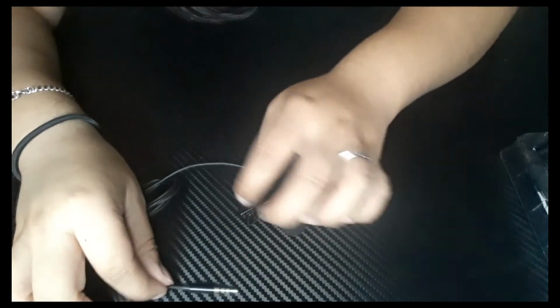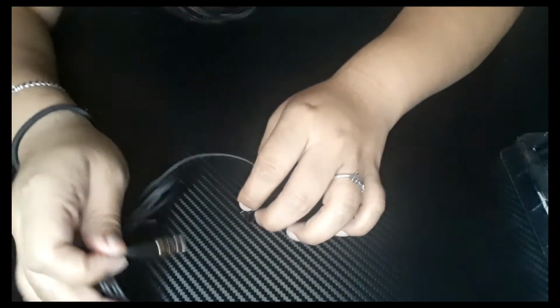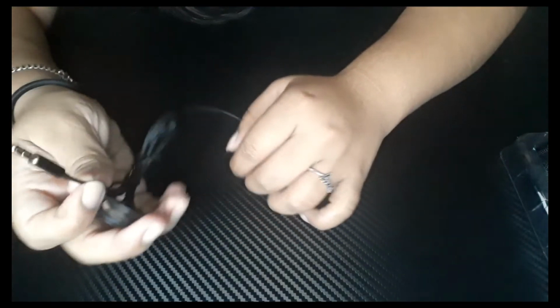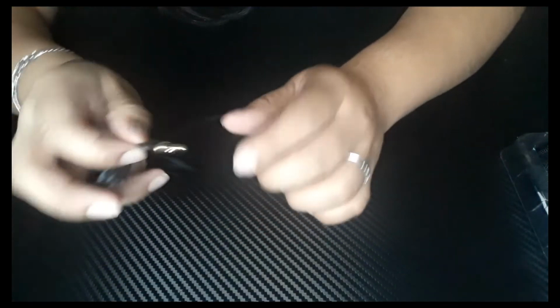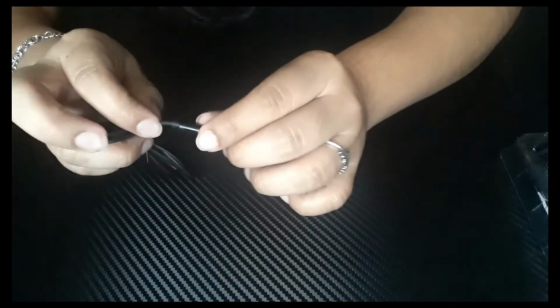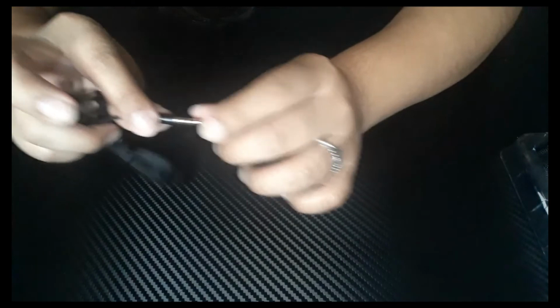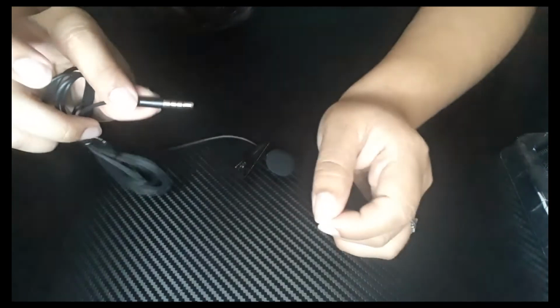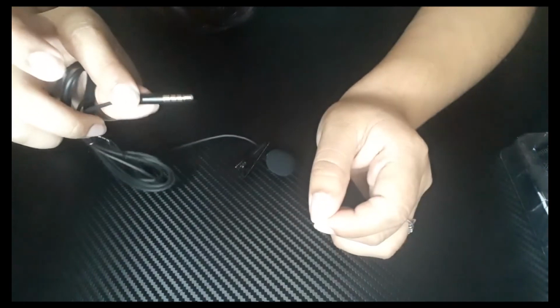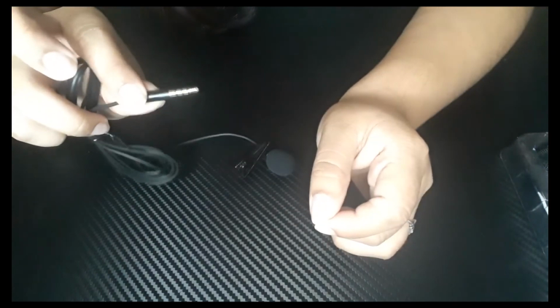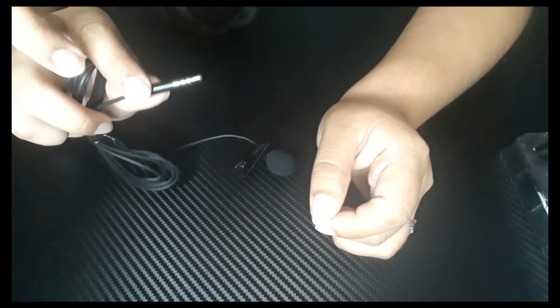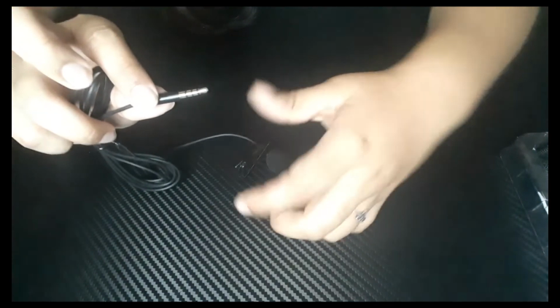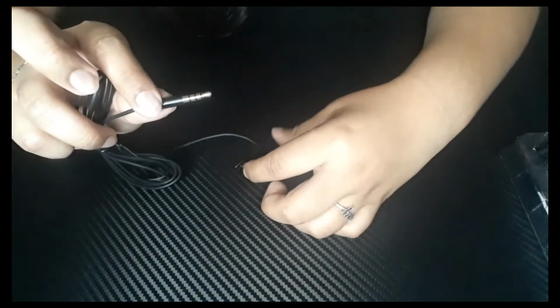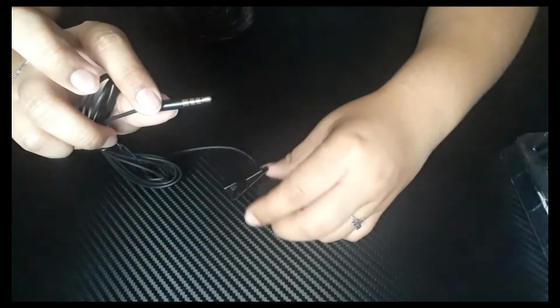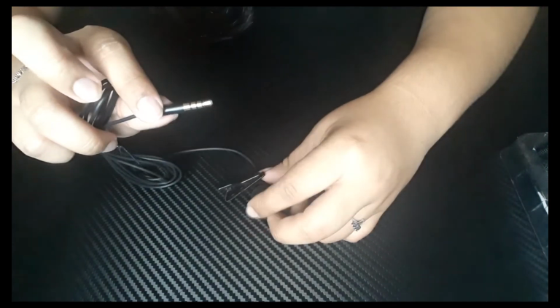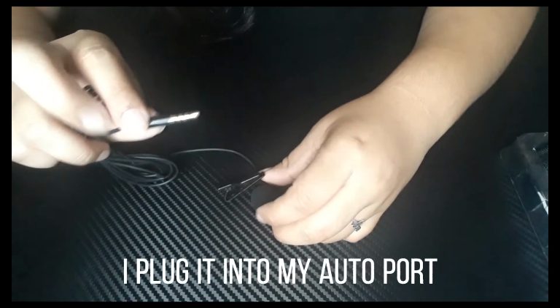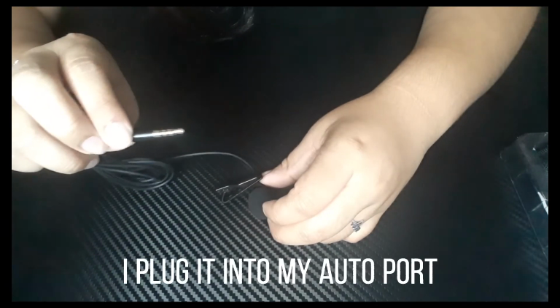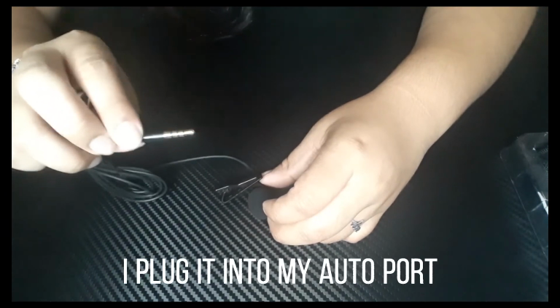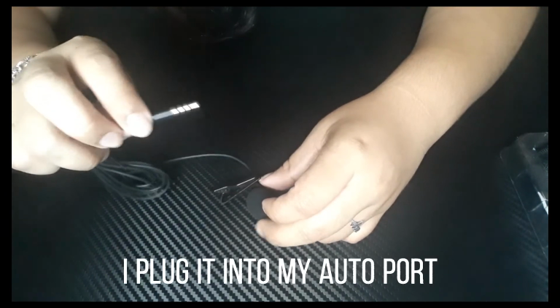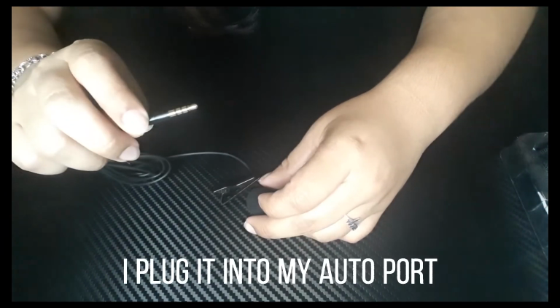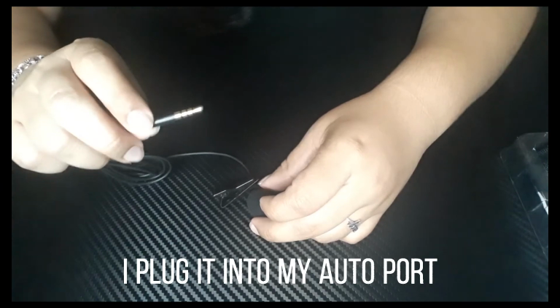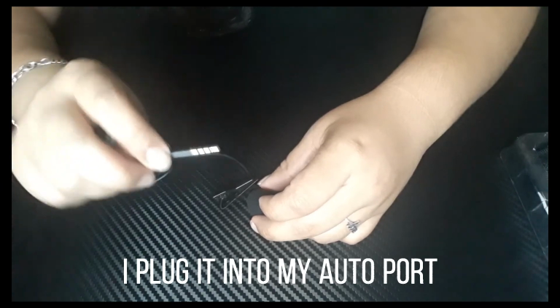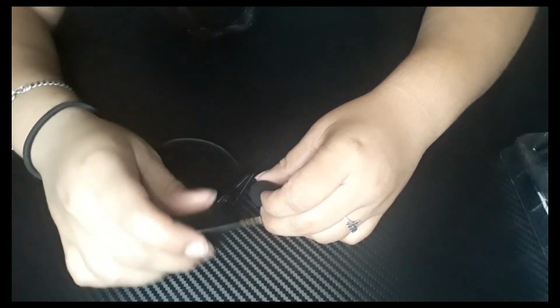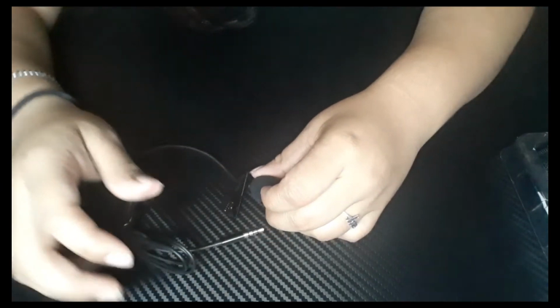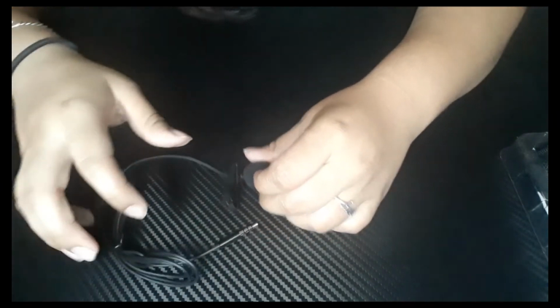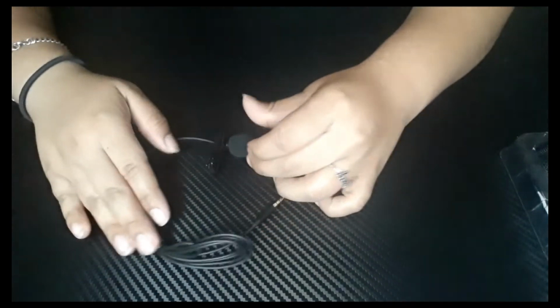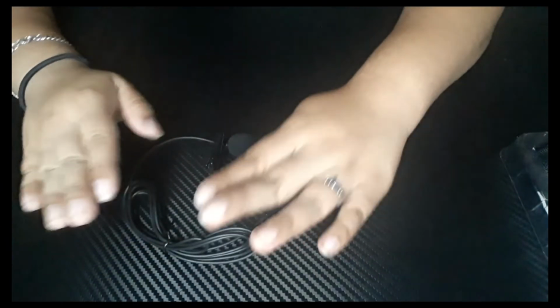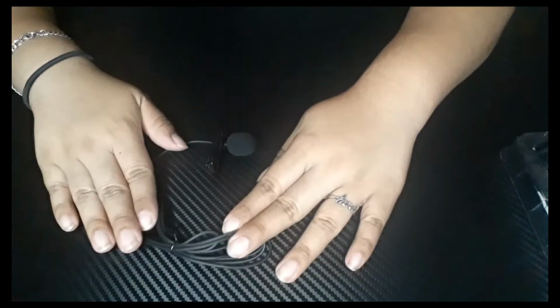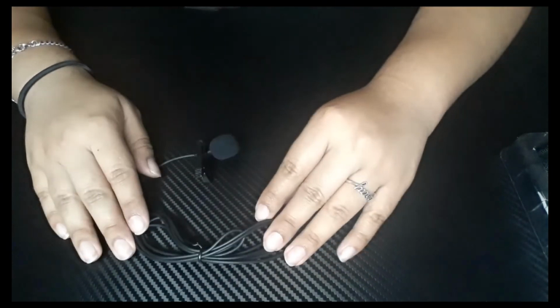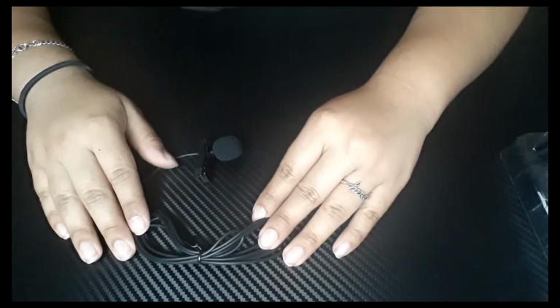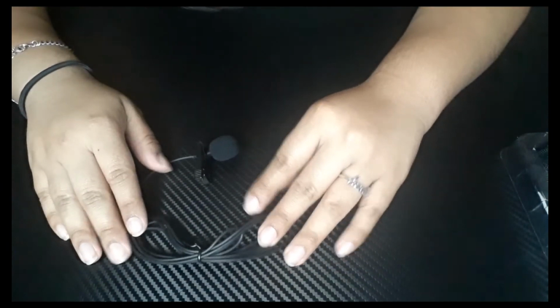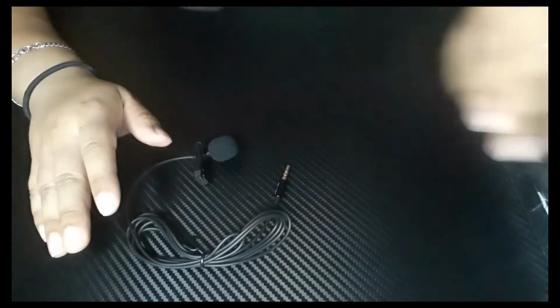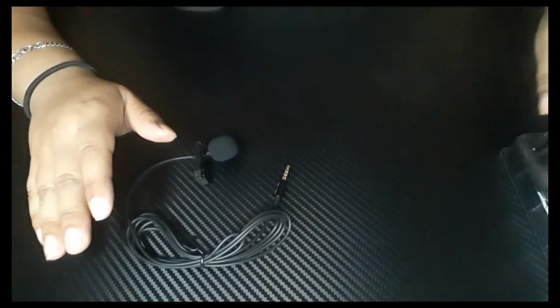And it comes with a little plug that you could plug into your phone. I have an Android so I just plug it into the audio jack. So this is the material.